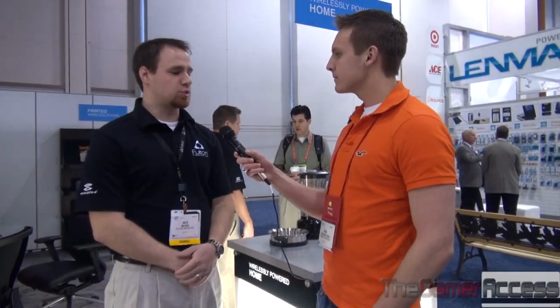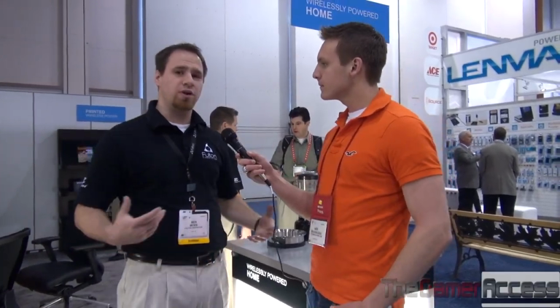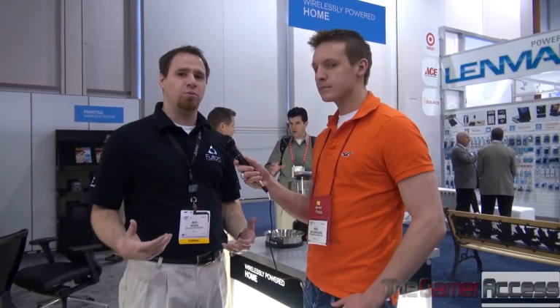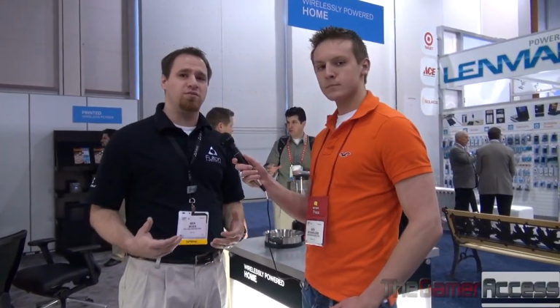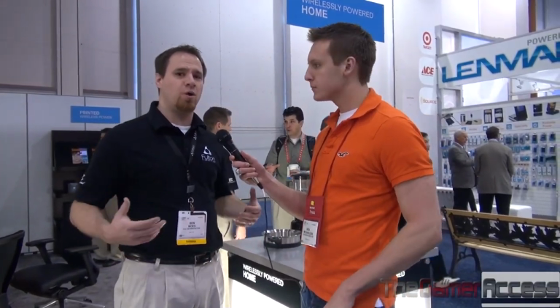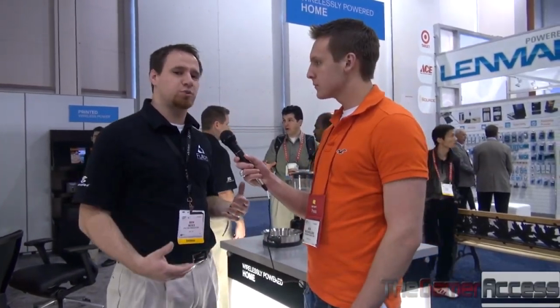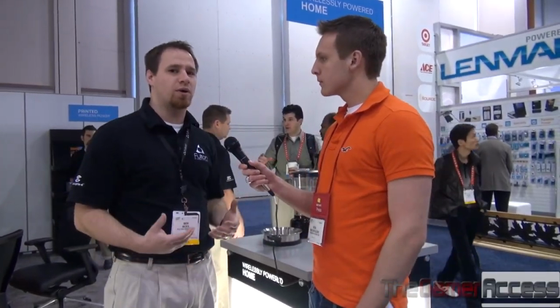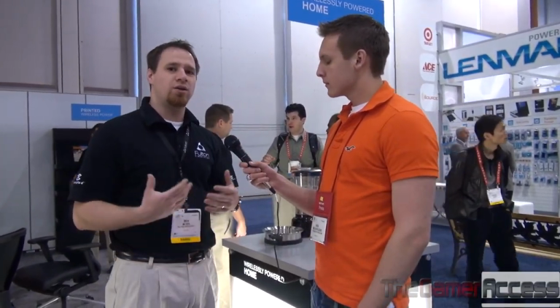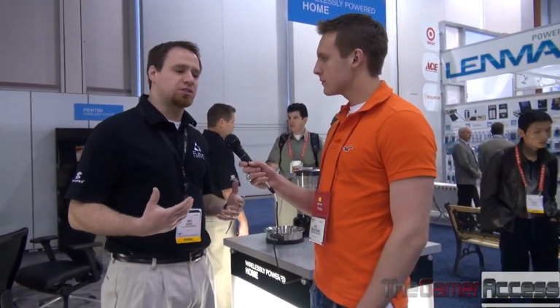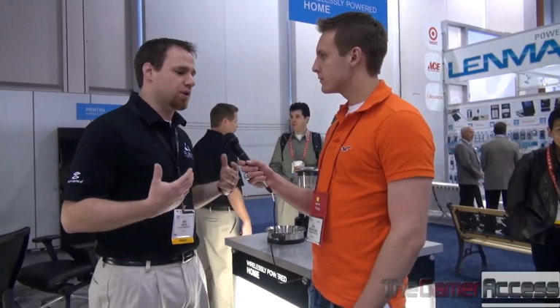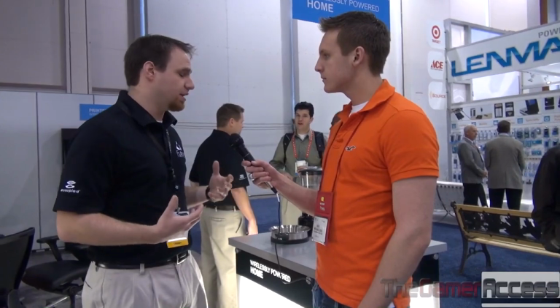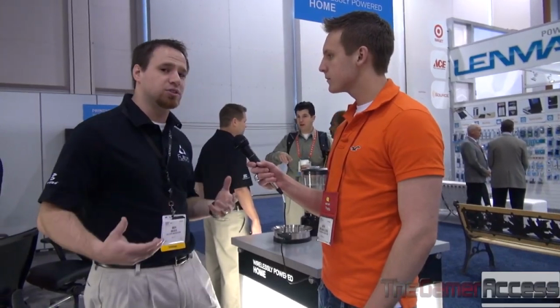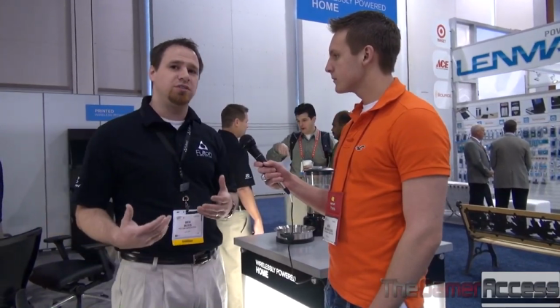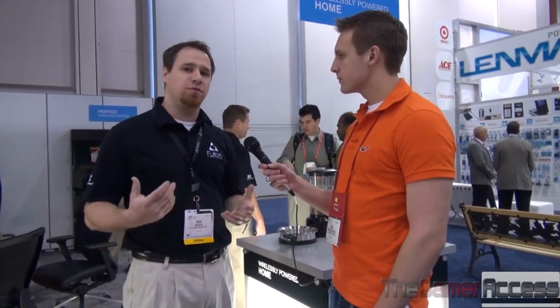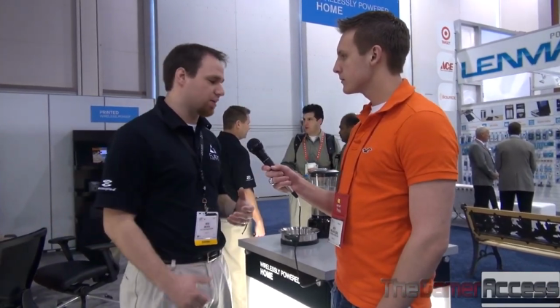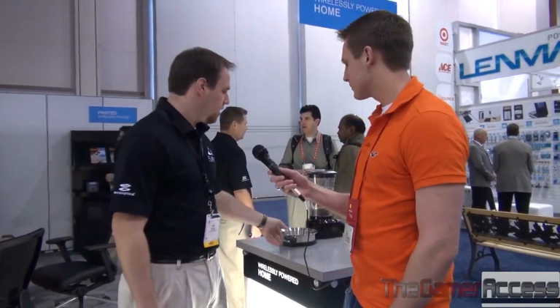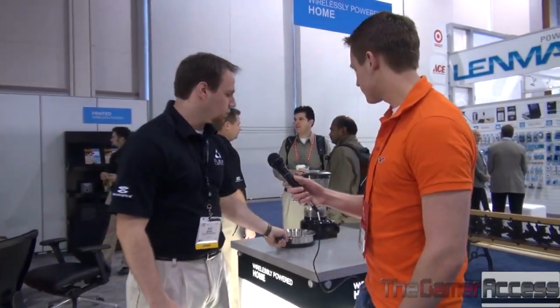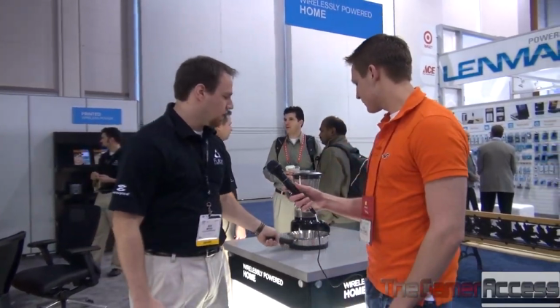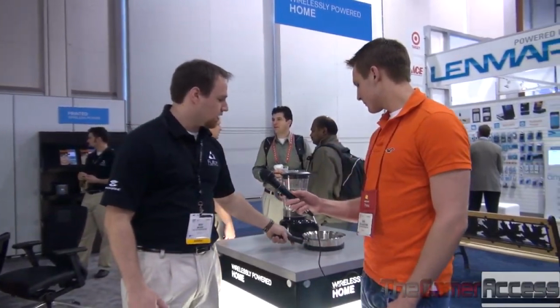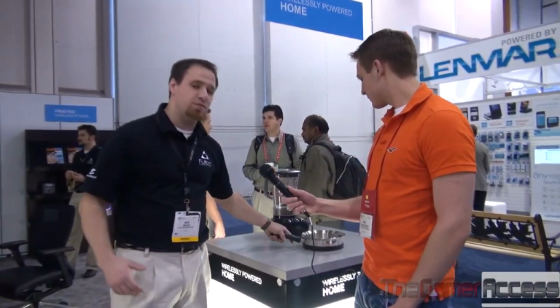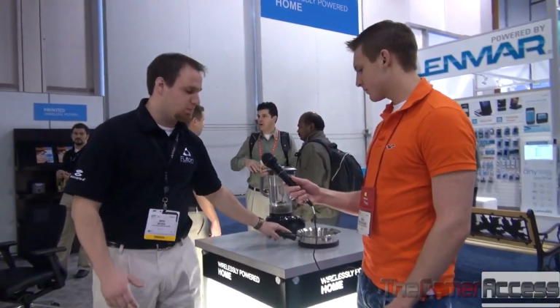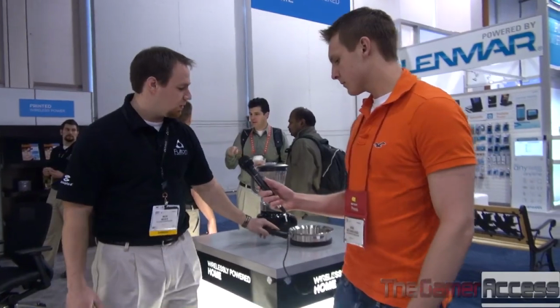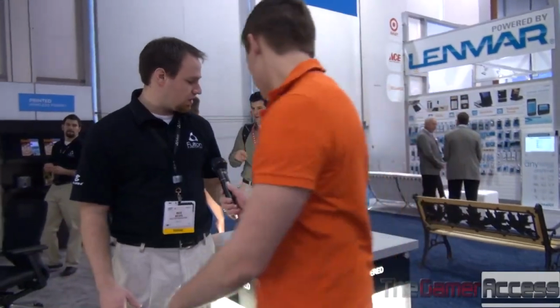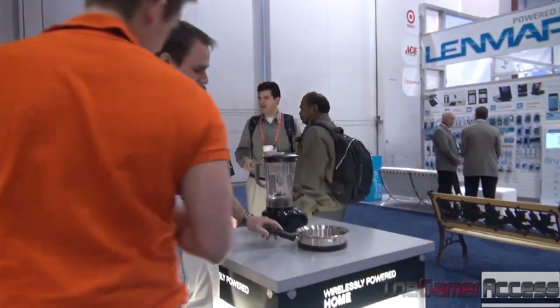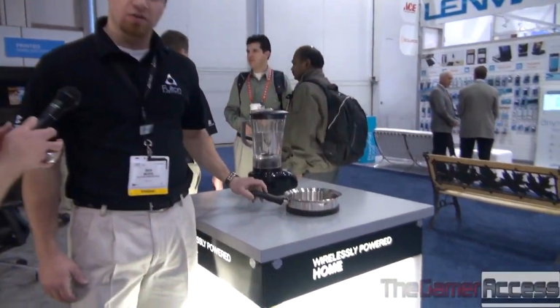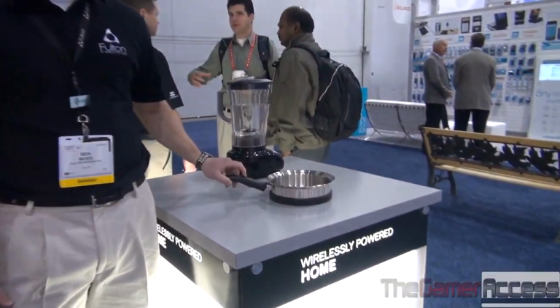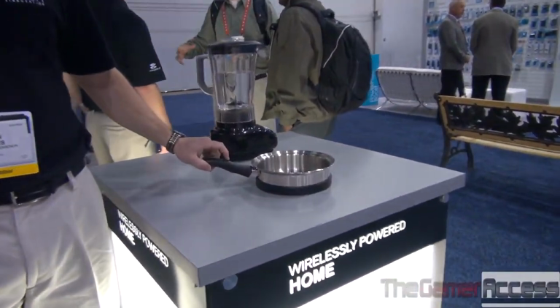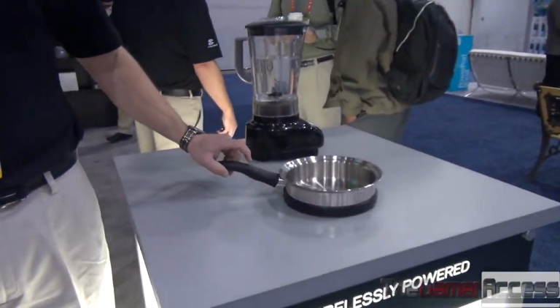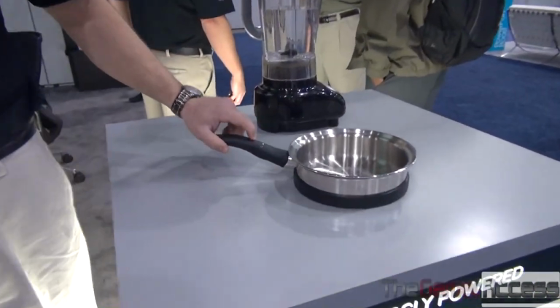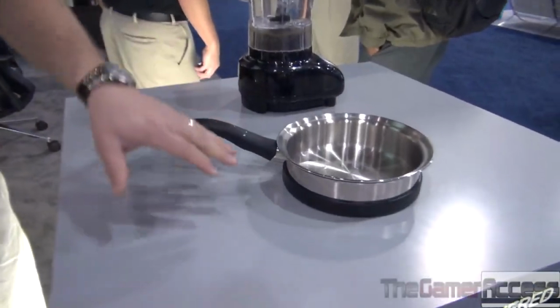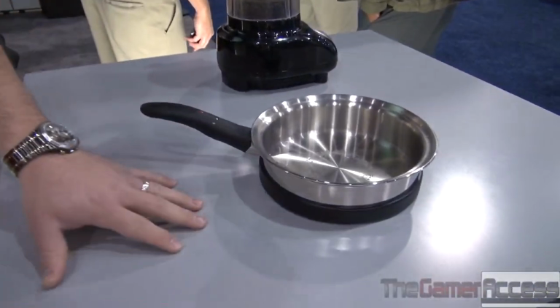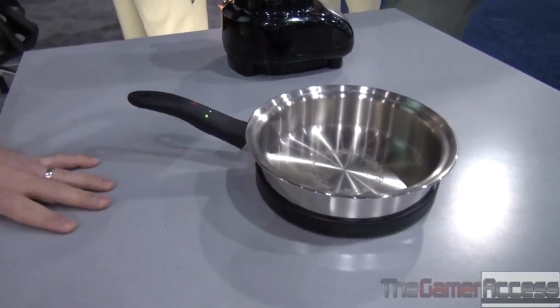What we're showcasing in our booth today is all about wireless powering, and our technology has added intelligence built into each one of our products. What we're showcasing here is the kitchen of the future. What you can see is a frying pan that's actually communicating back to your cooking surface.